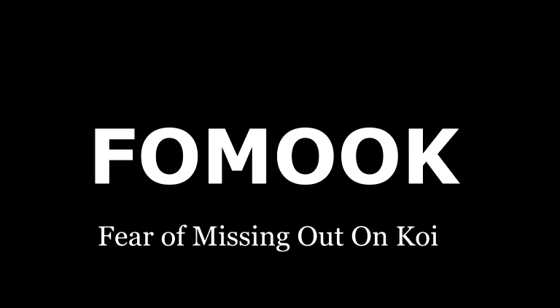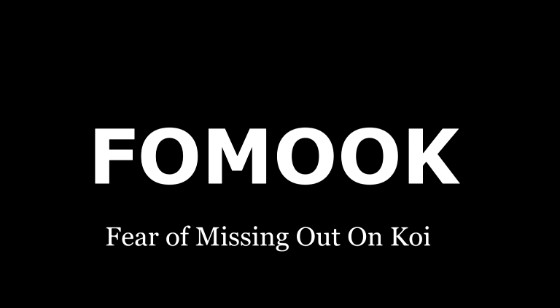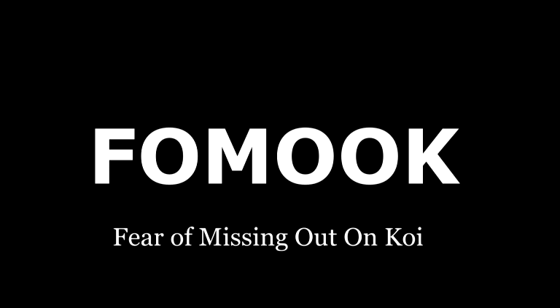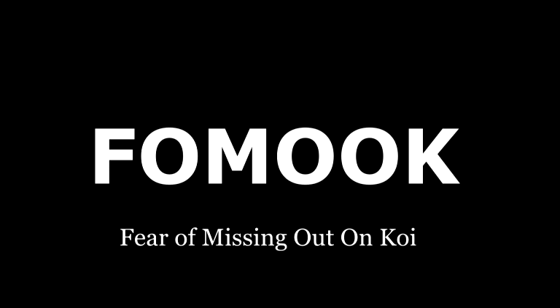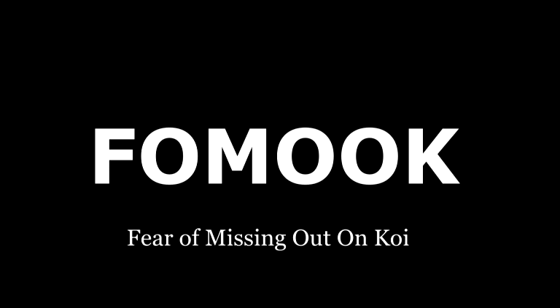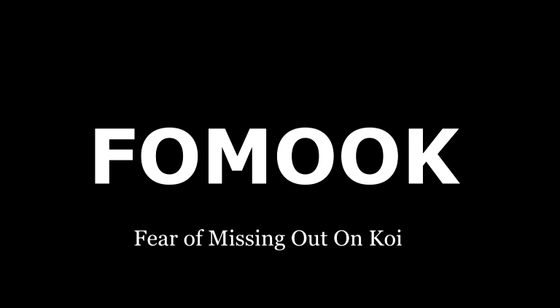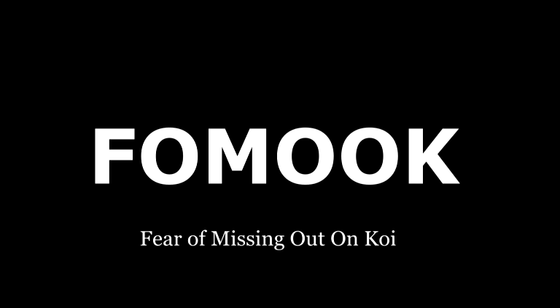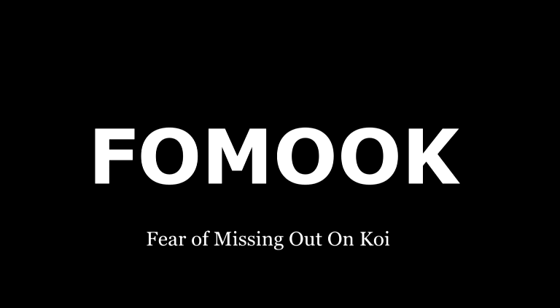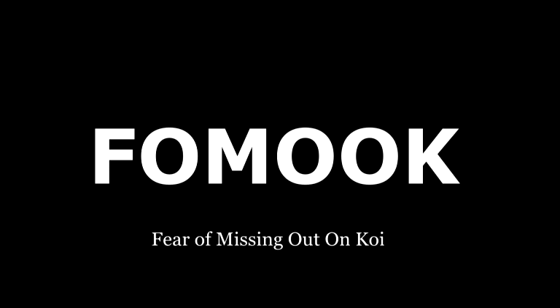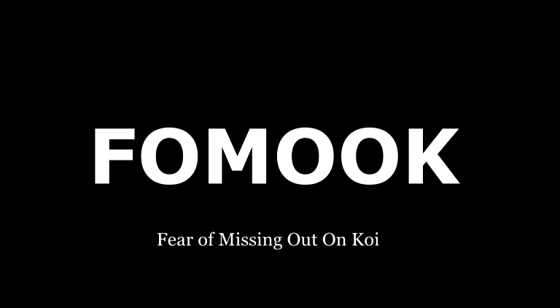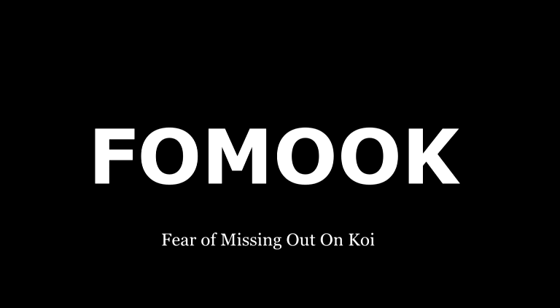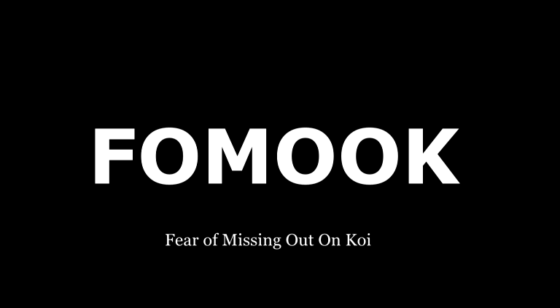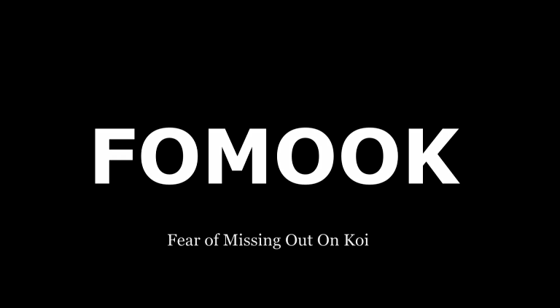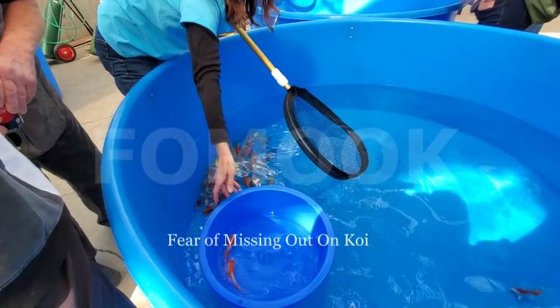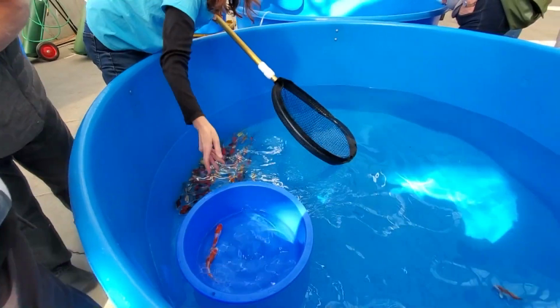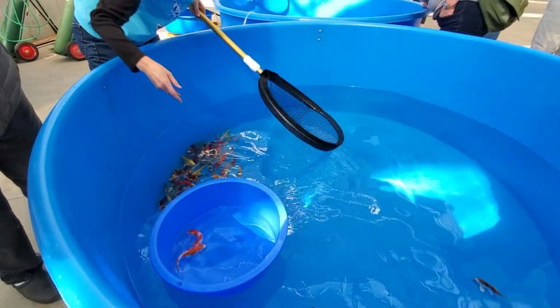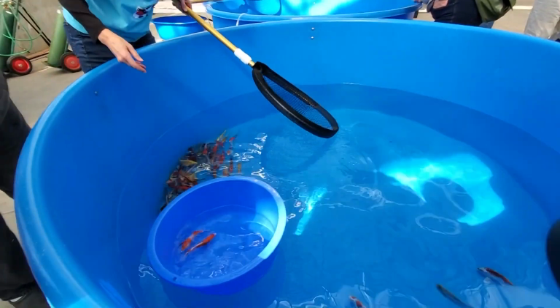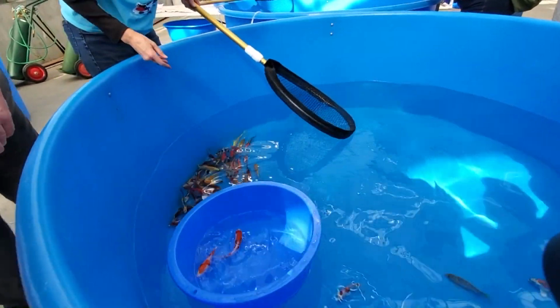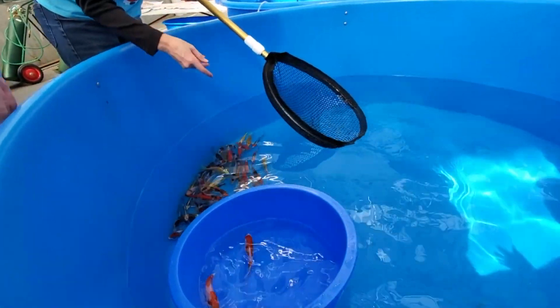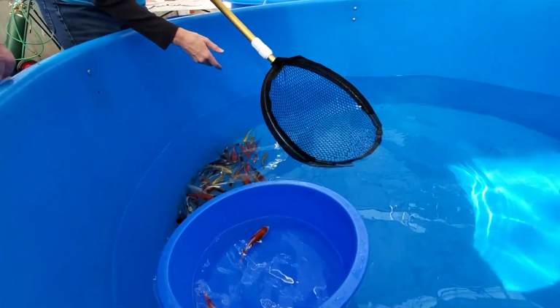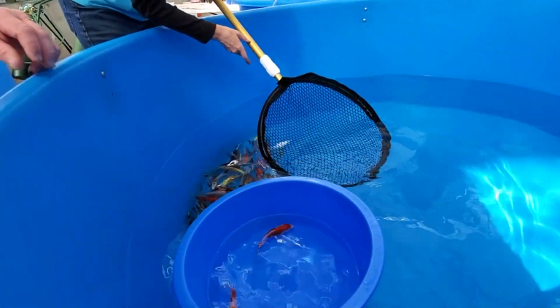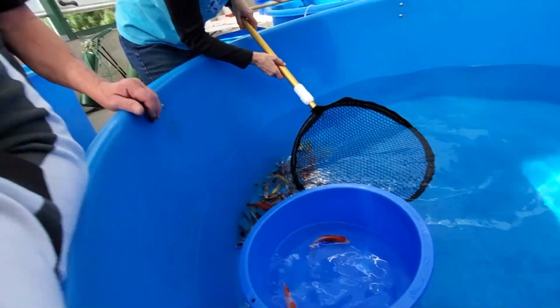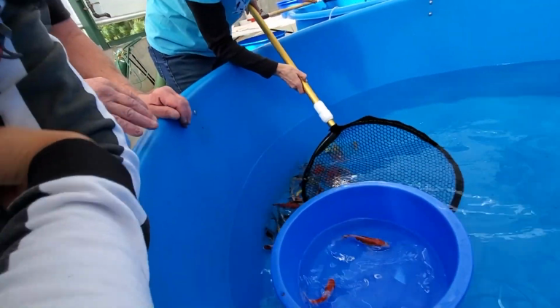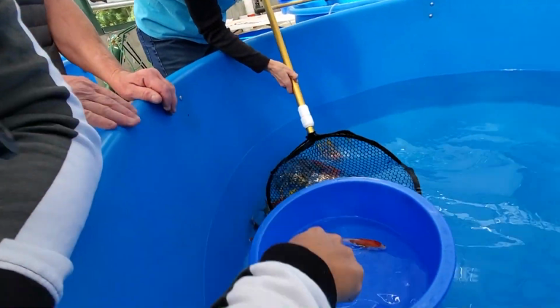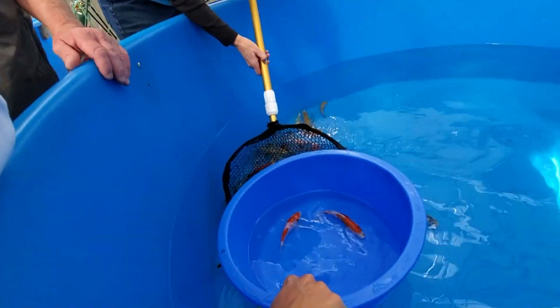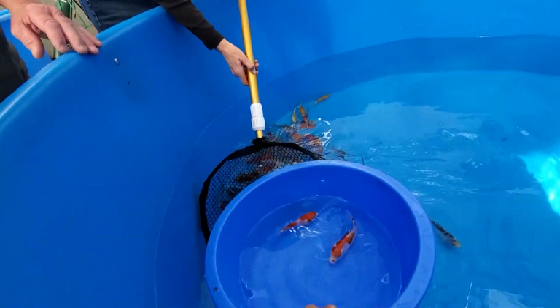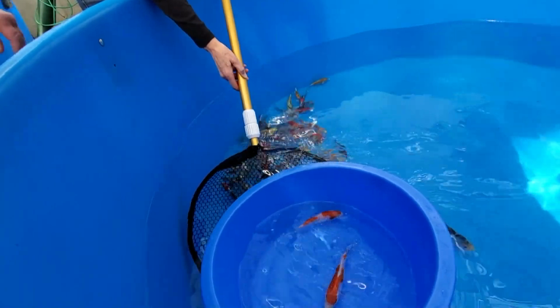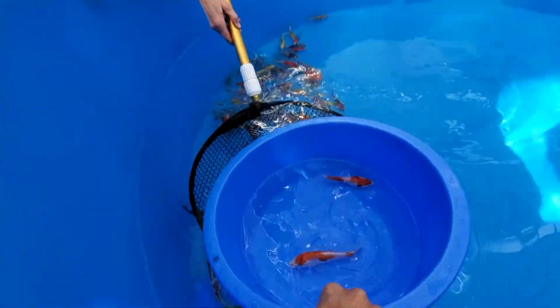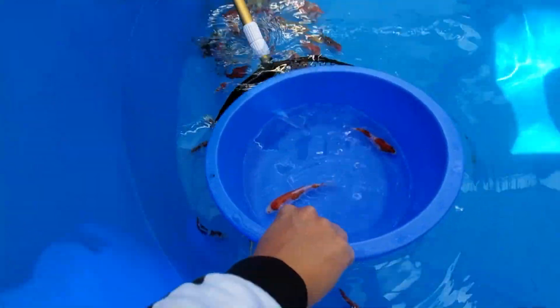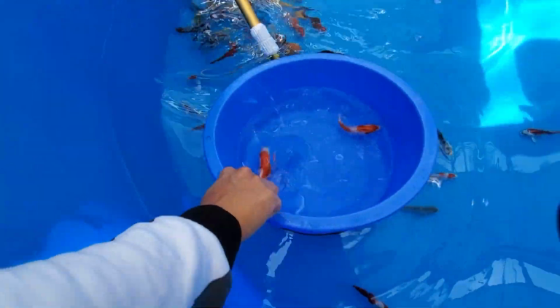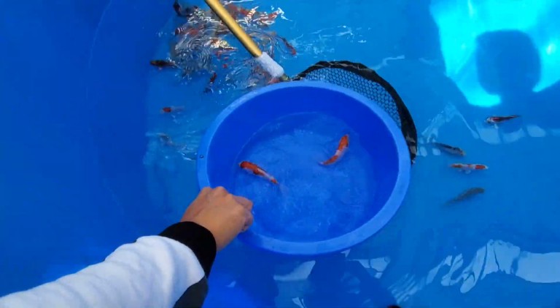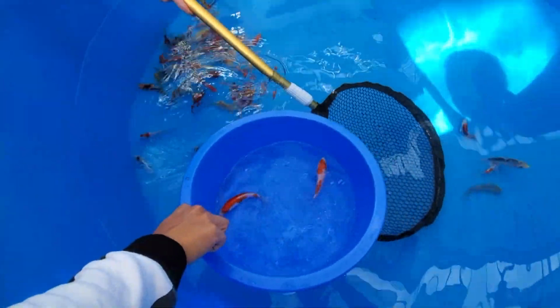Fear of missing out on koi. My brother and I, we share a lot of different hobbies — includes bonsais, includes collecting figs, and now it includes taking care of koi.